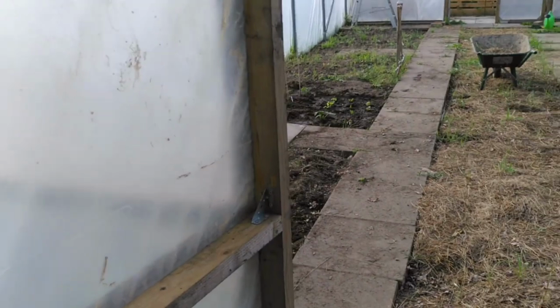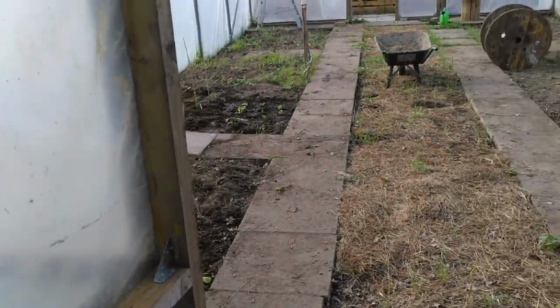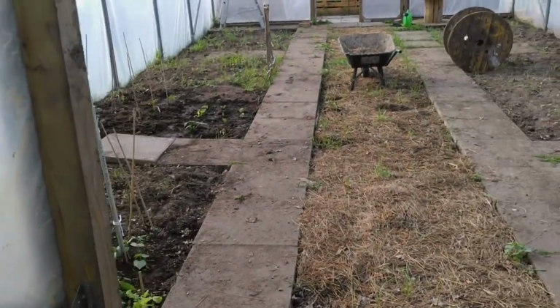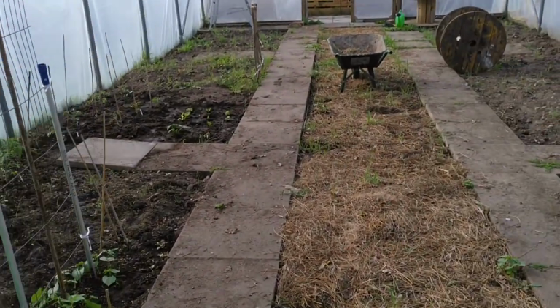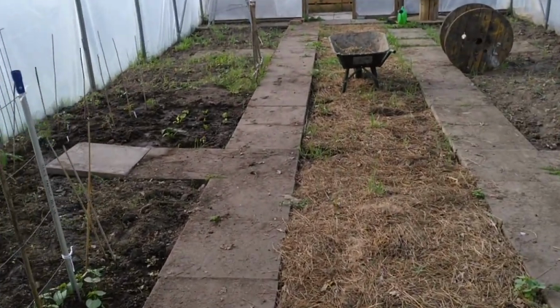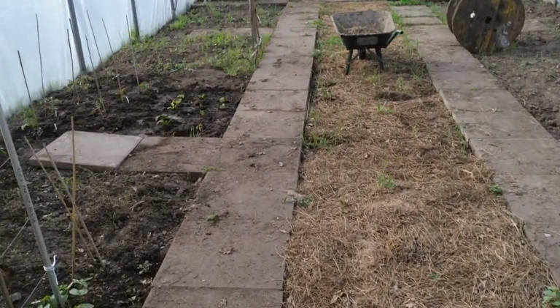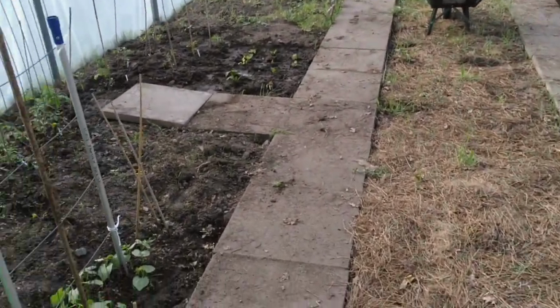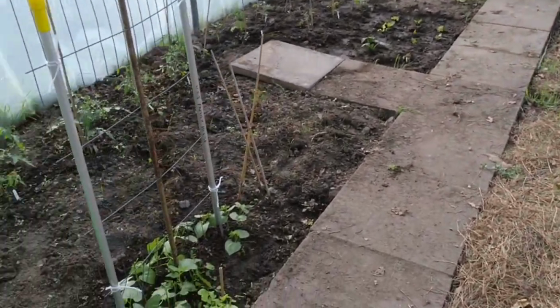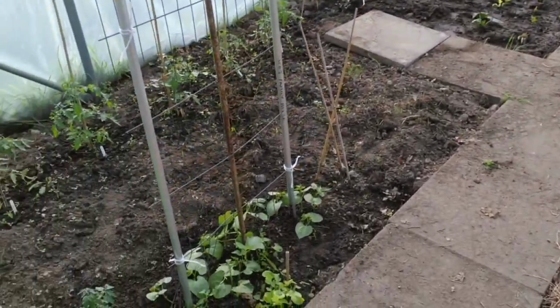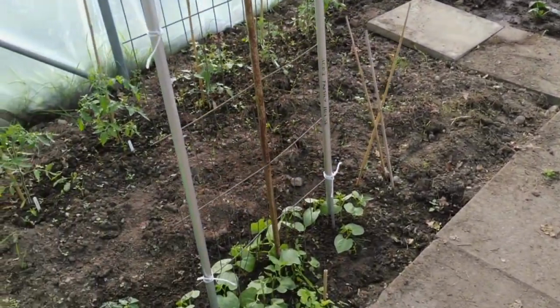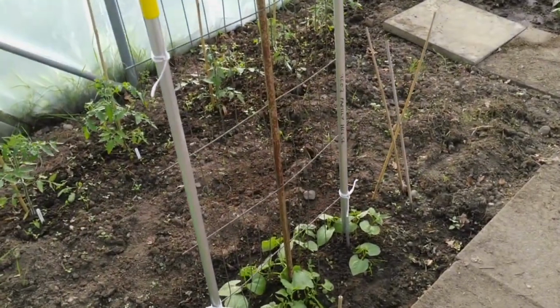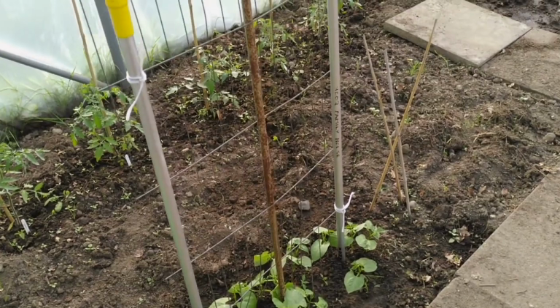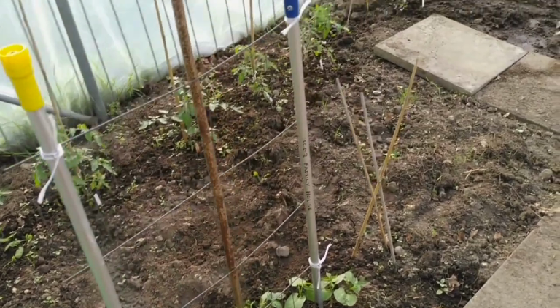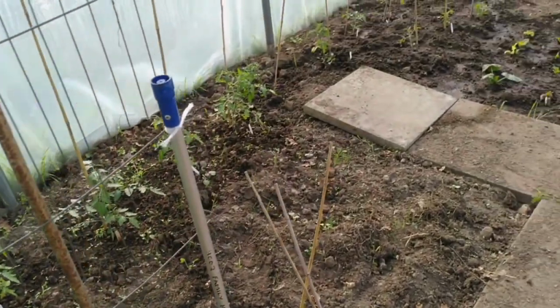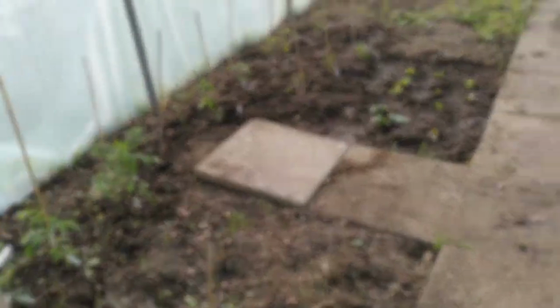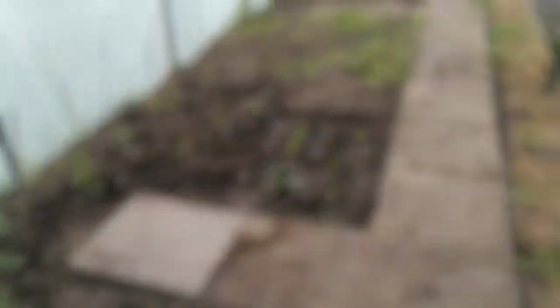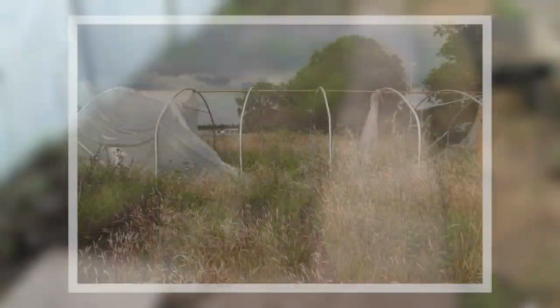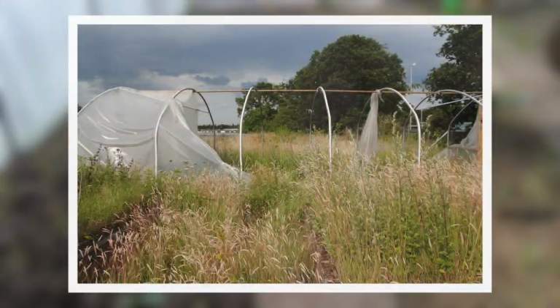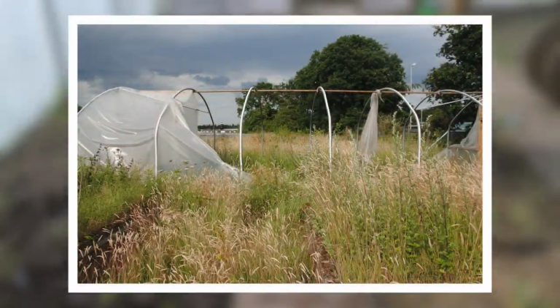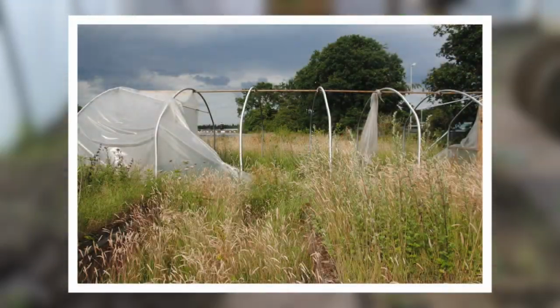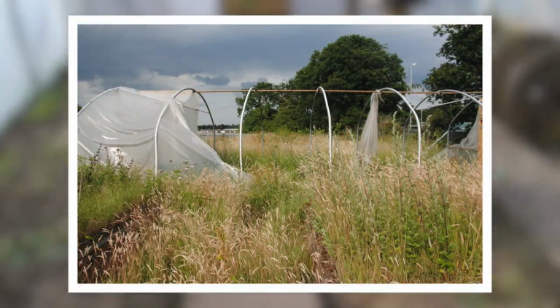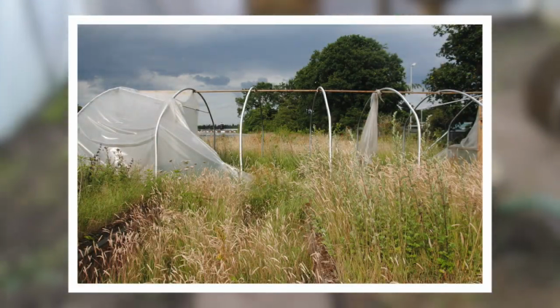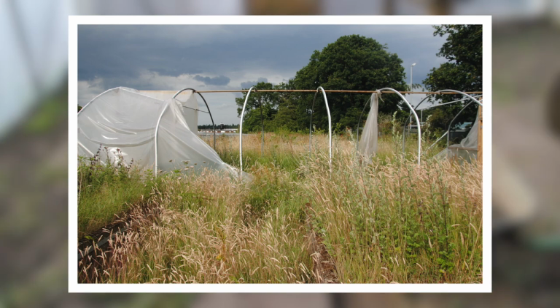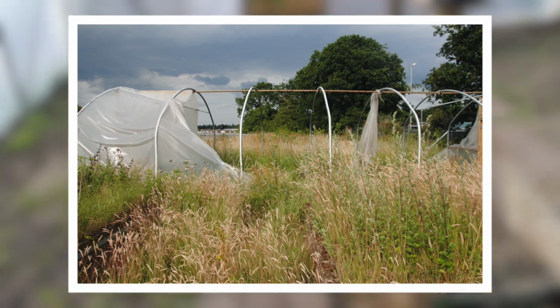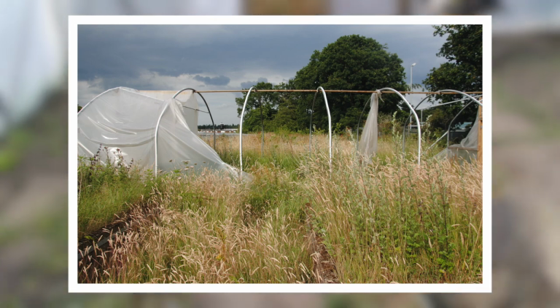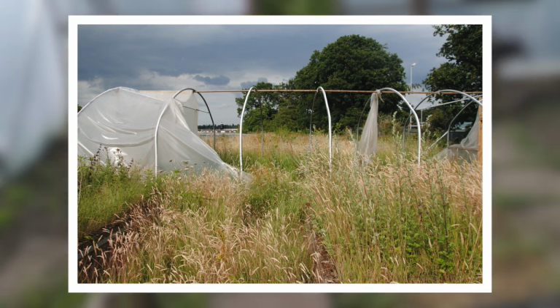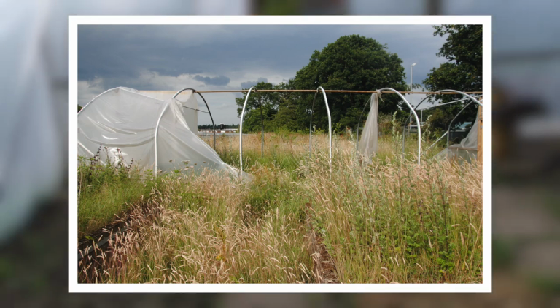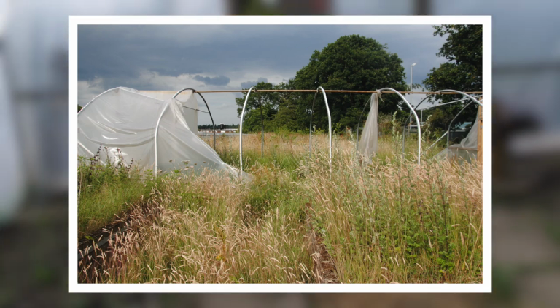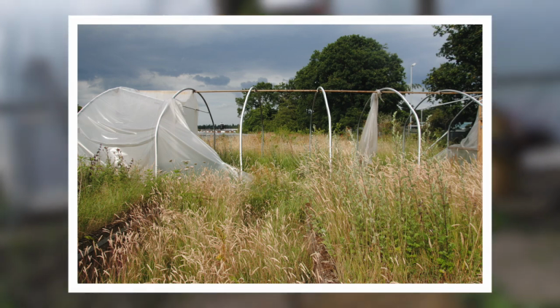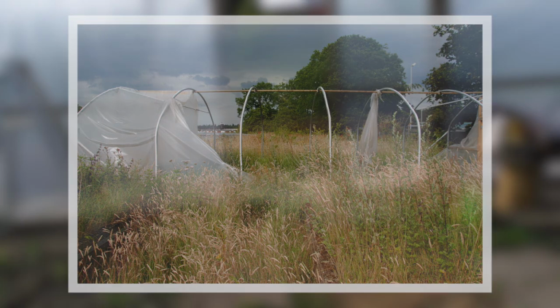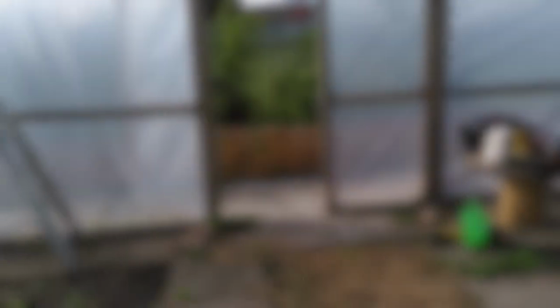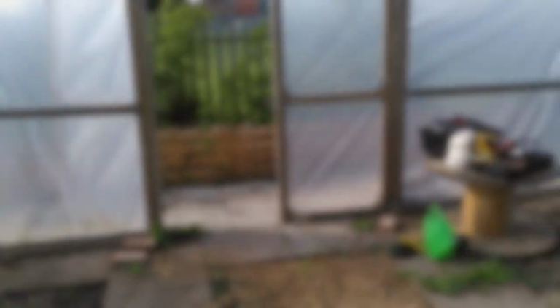As we come into the polytunnel, you'll see to your left we have some French beans and tomatoes growing in here. On your screens now you'll see what this polytunnel used to look like when we arrived back in July, though most of the work started in September 2019.